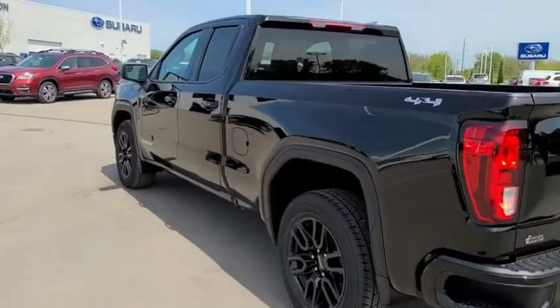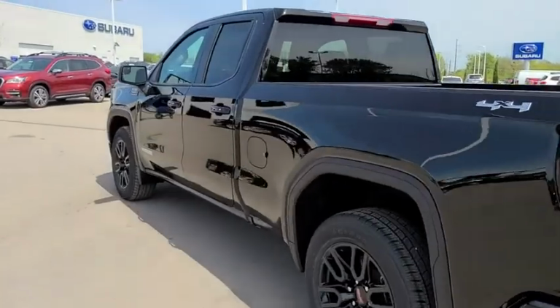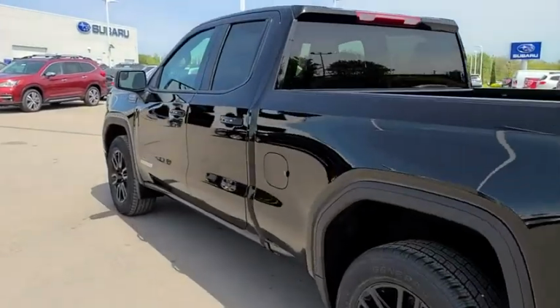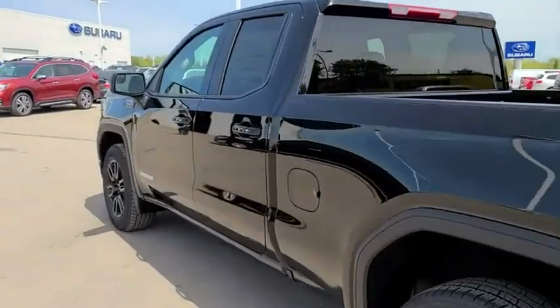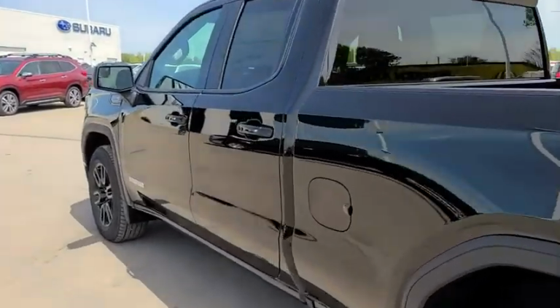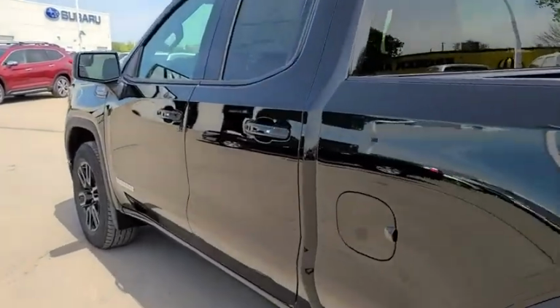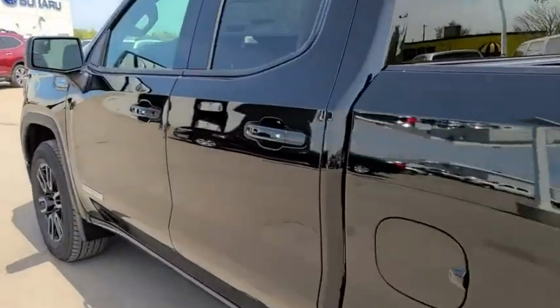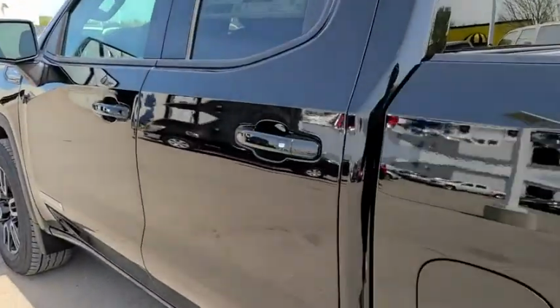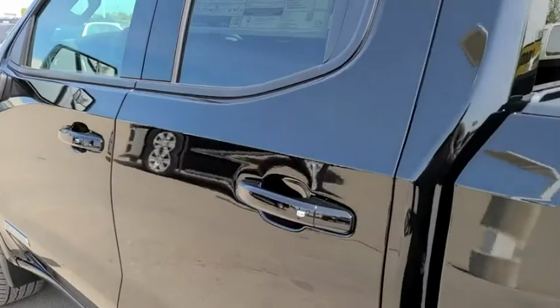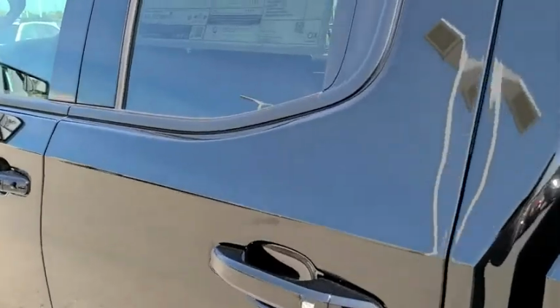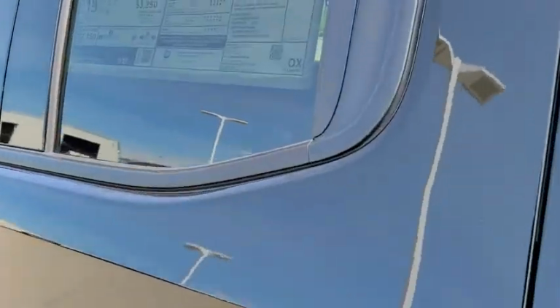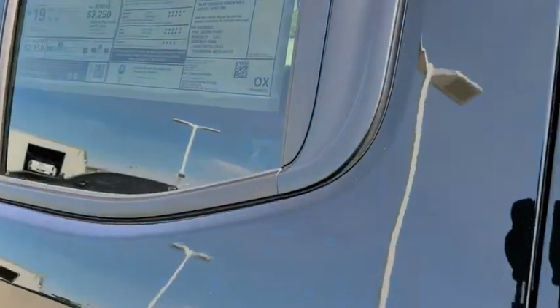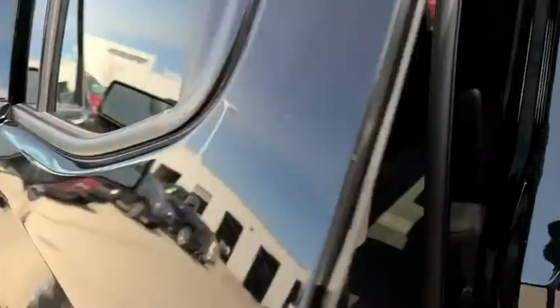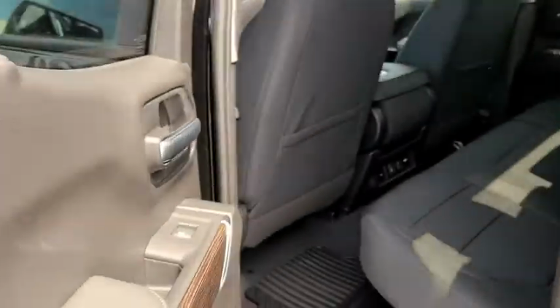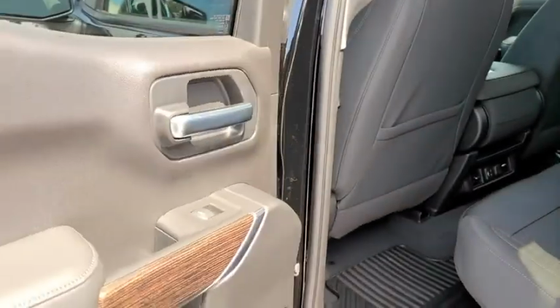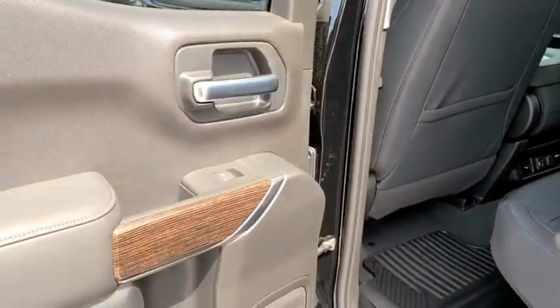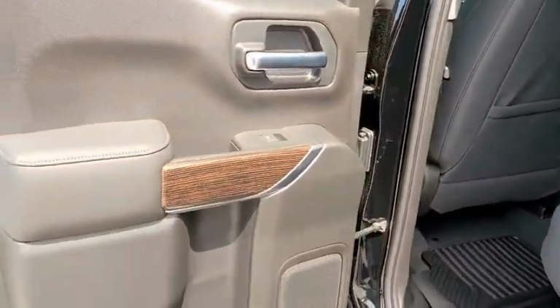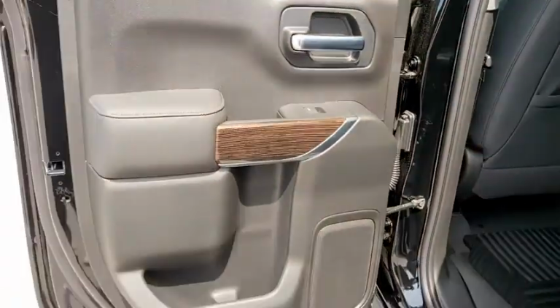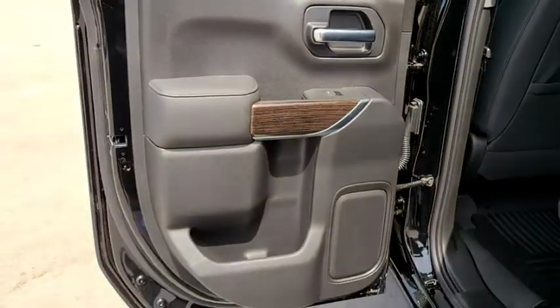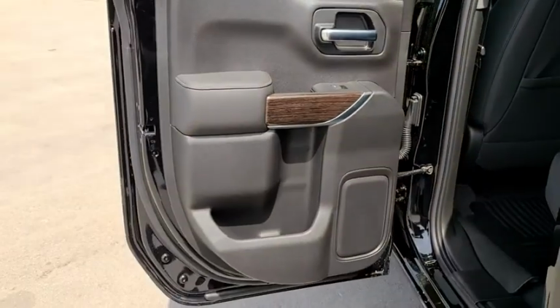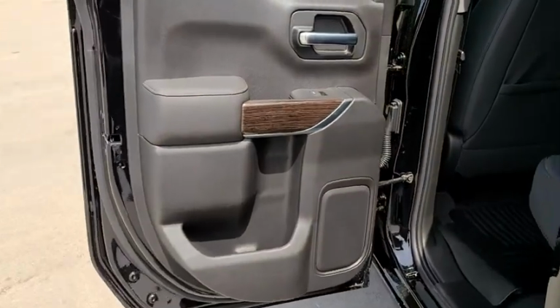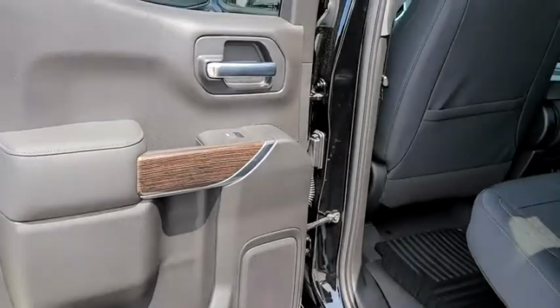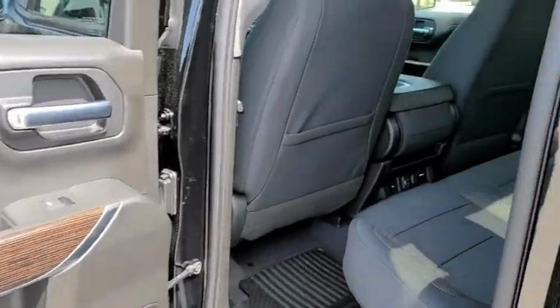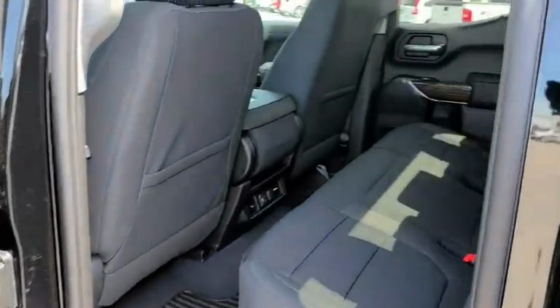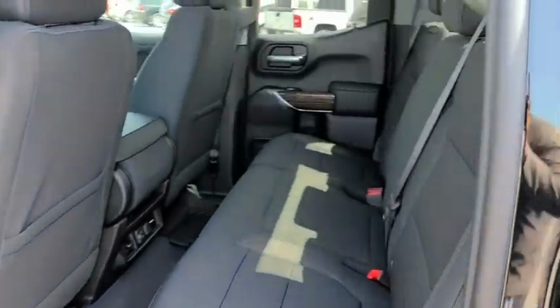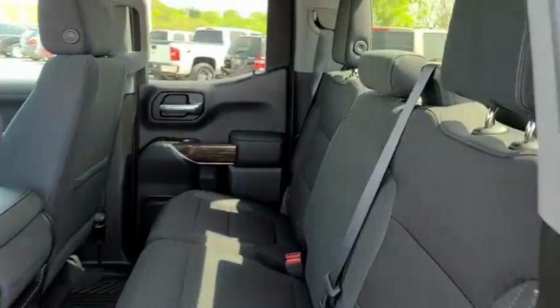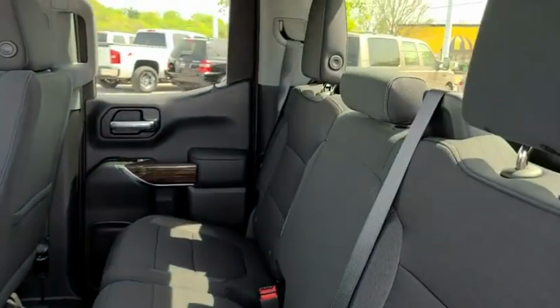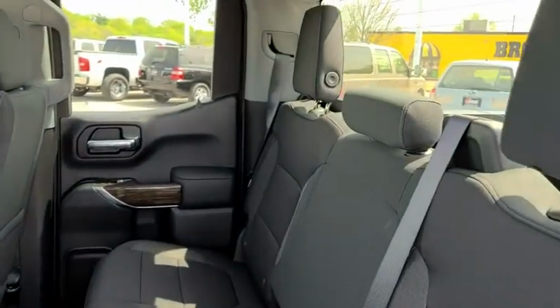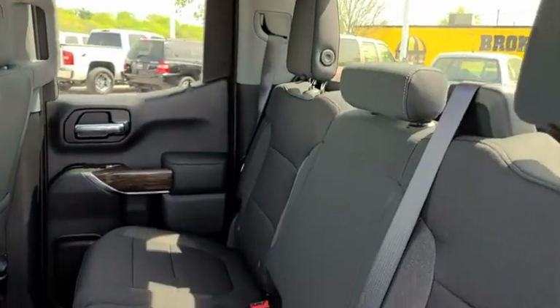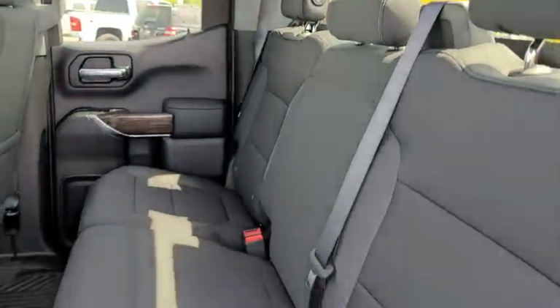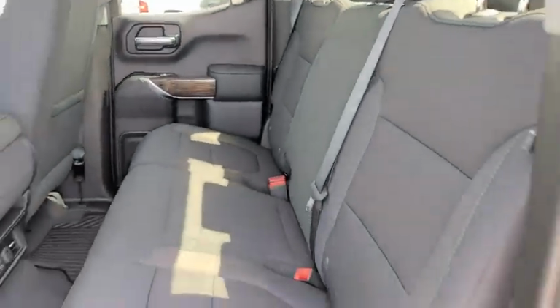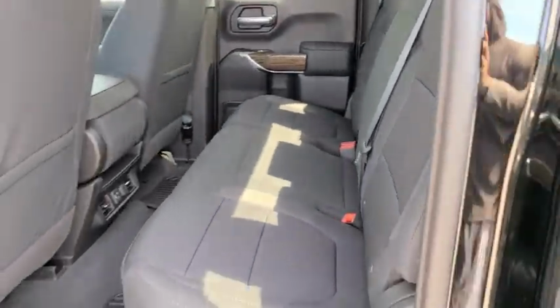Additional features include a leather-wrapped steering wheel, adjustable steering wheel, power steering, floor mats, four-wheel disc brakes, four-wheel drive, keyless start, aluminum wheels, cruise control, AM-FM stereo radio, and rear defrost.